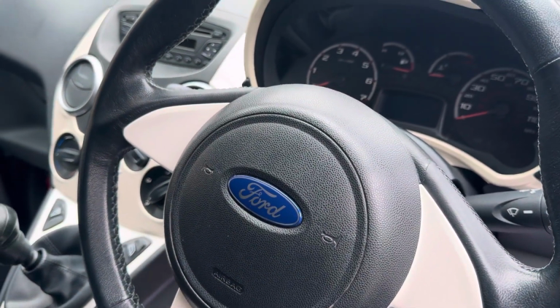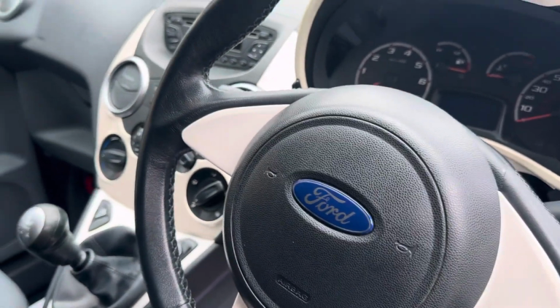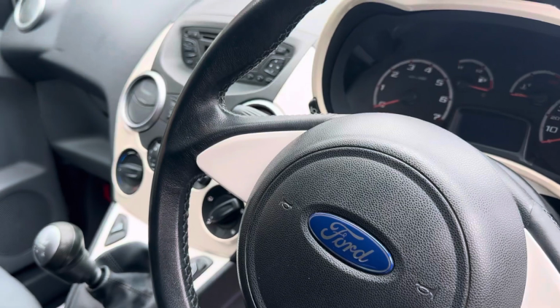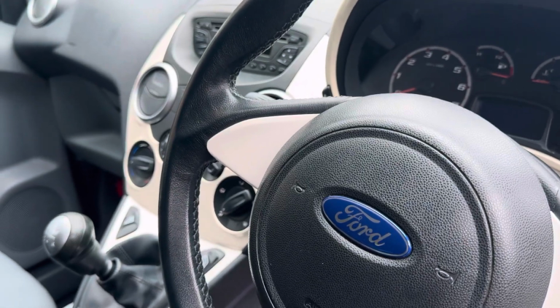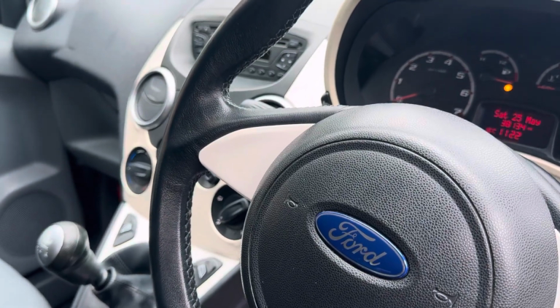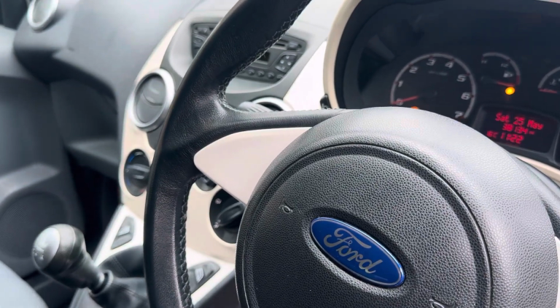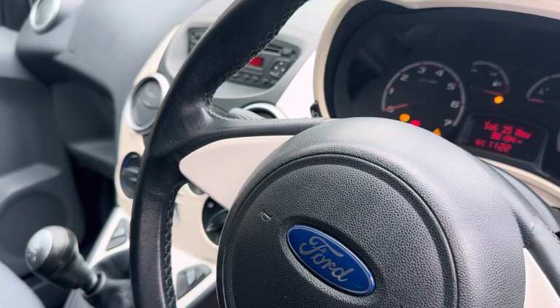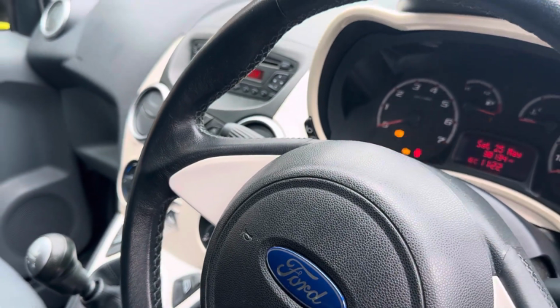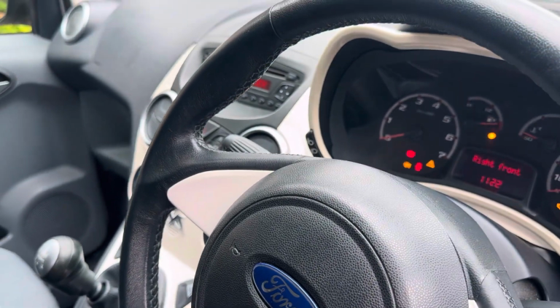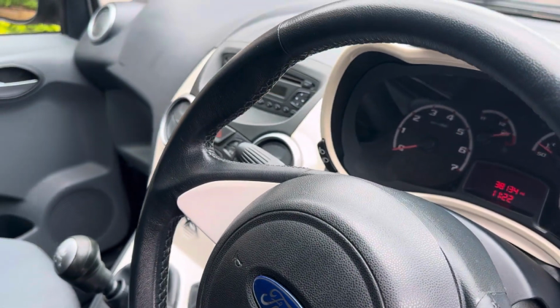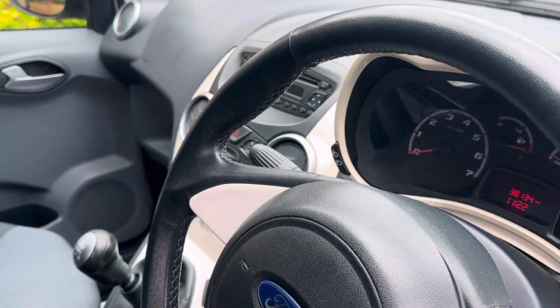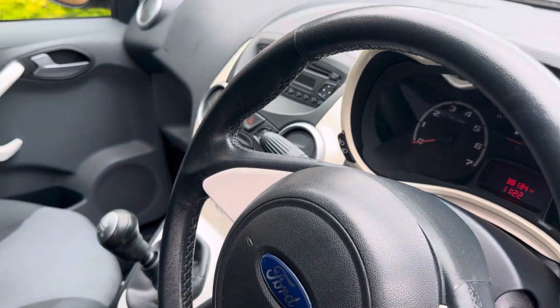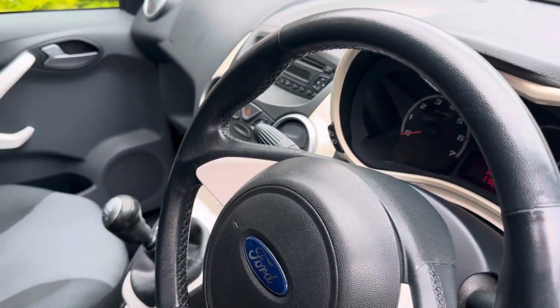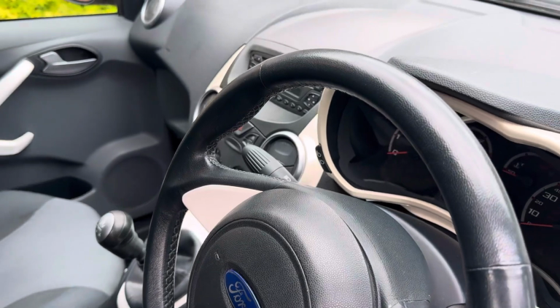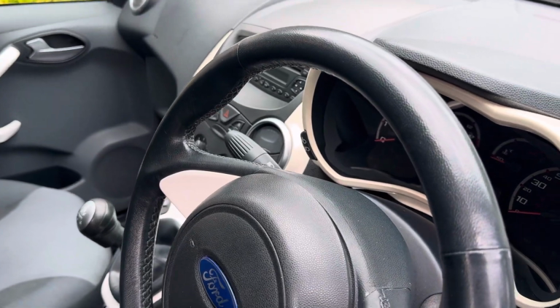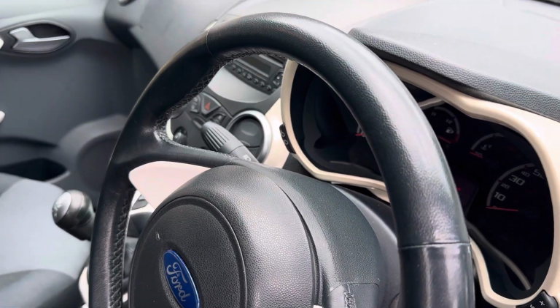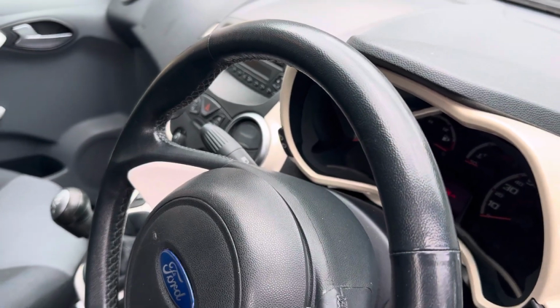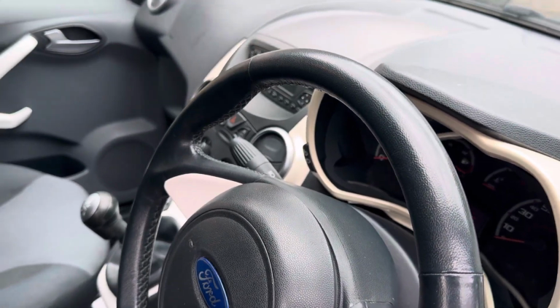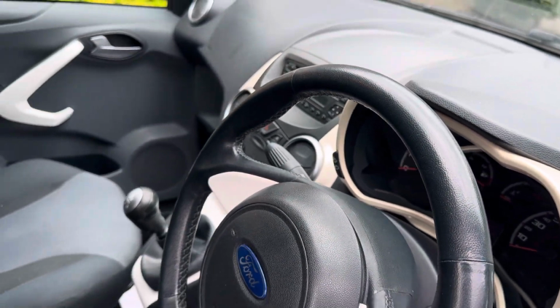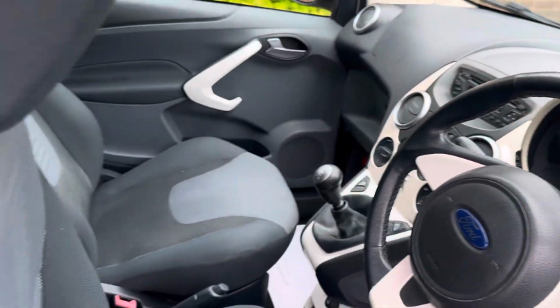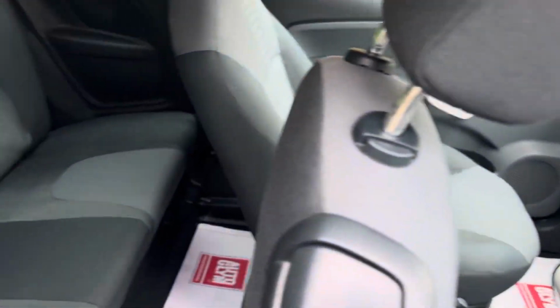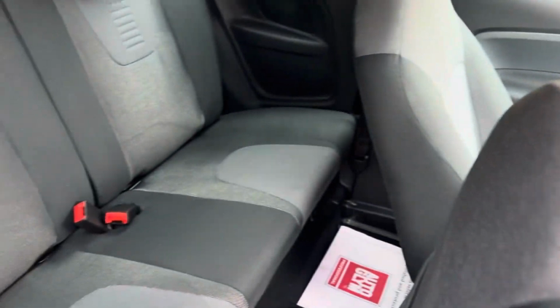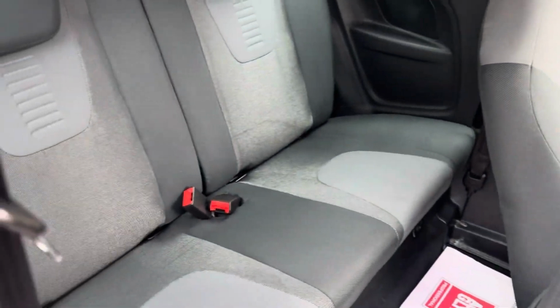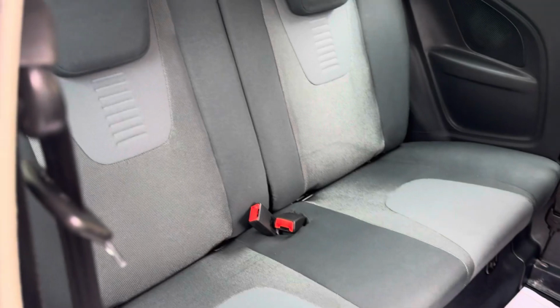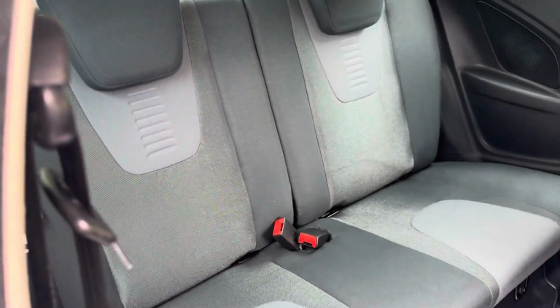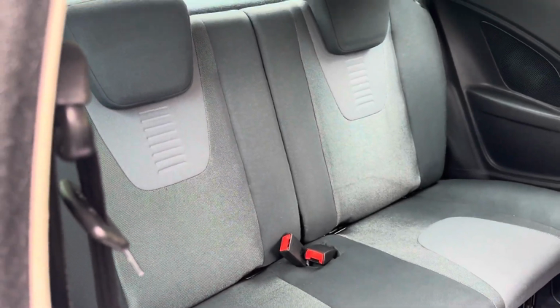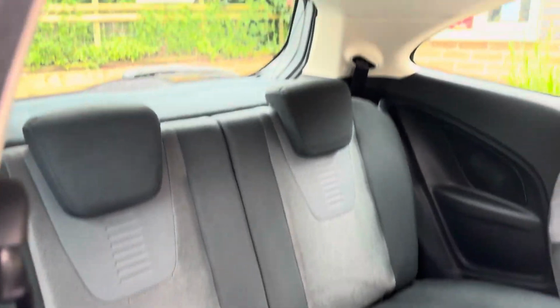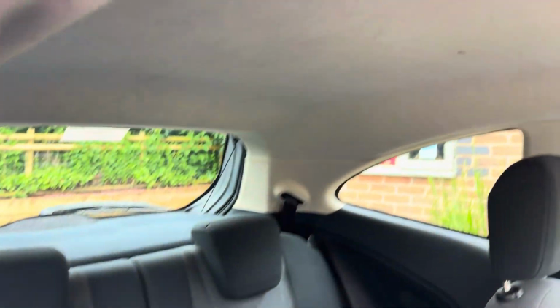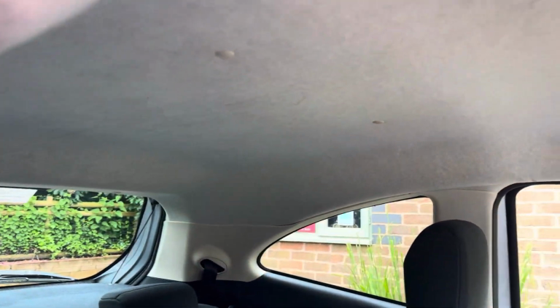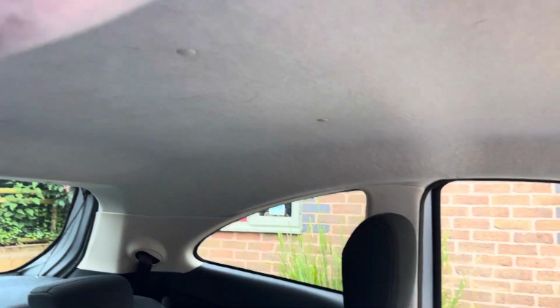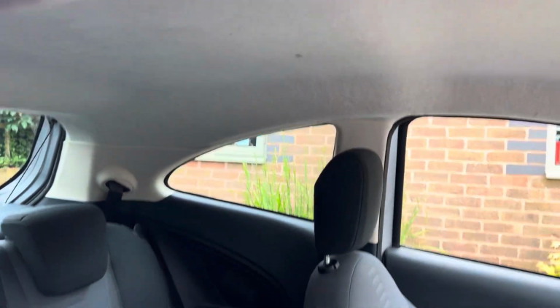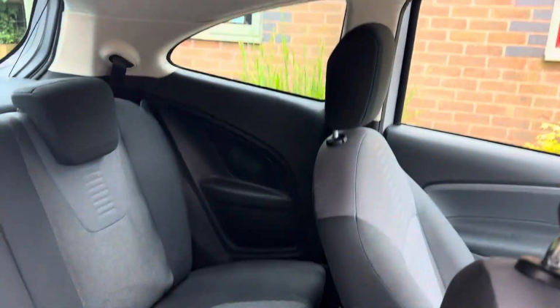The car has covered 38,134 miles from new, so exceptionally low mileage. Rear seats again immaculately clean. Roof lining all in great order.